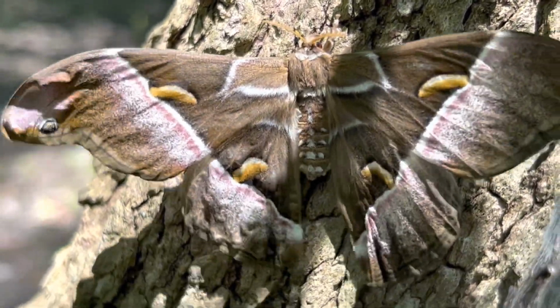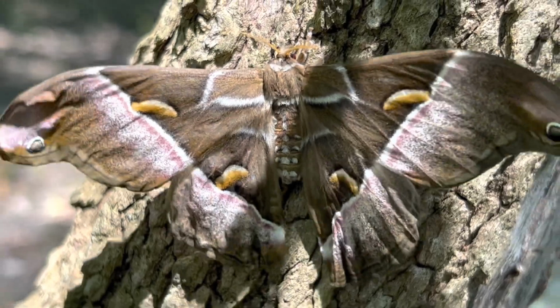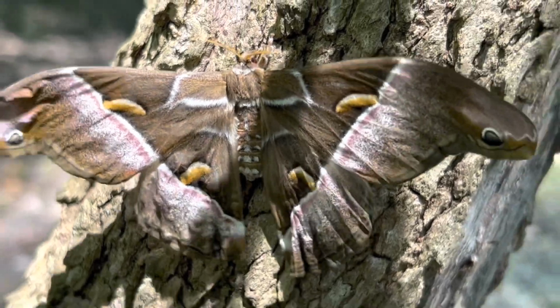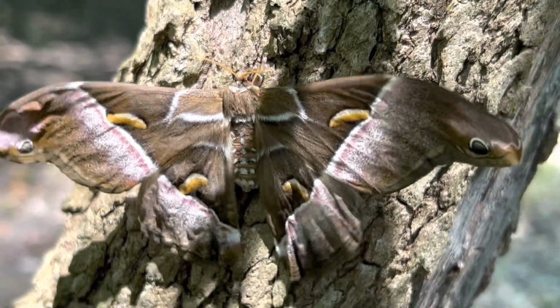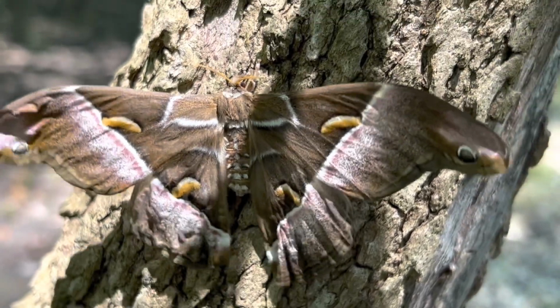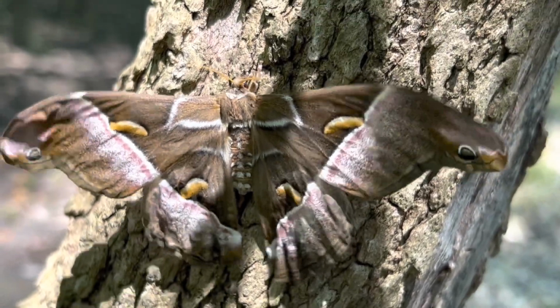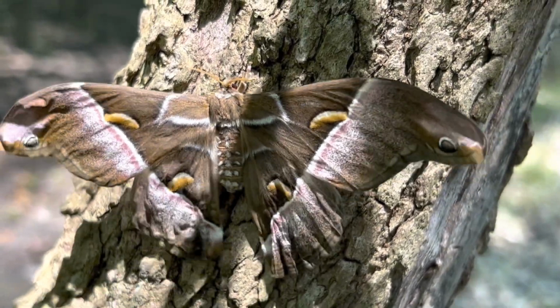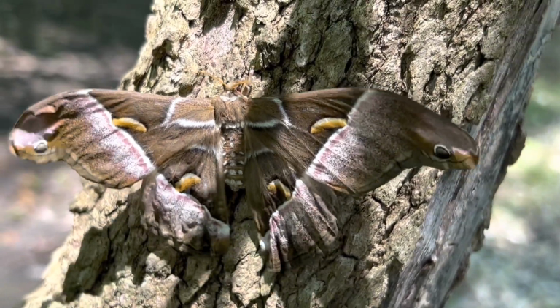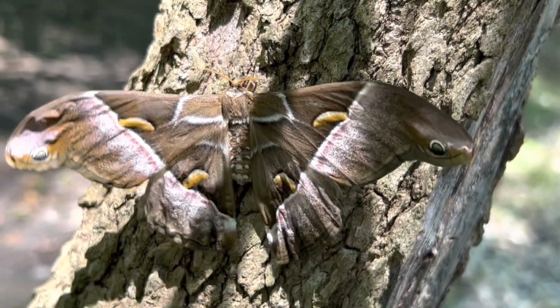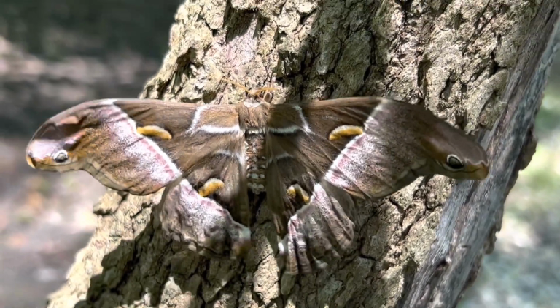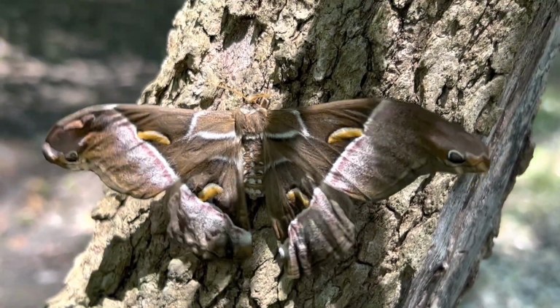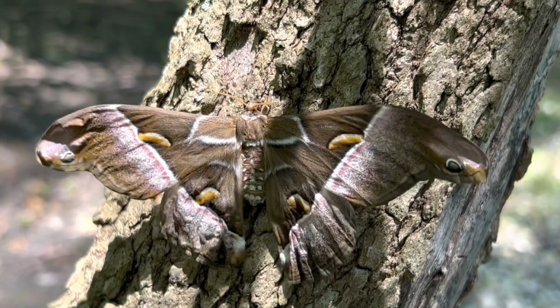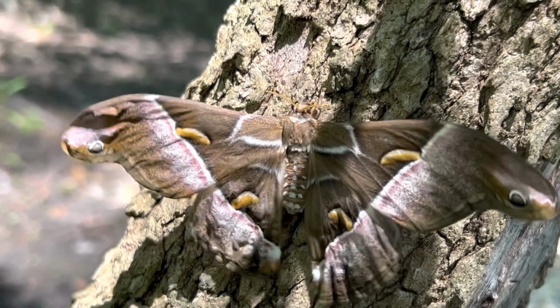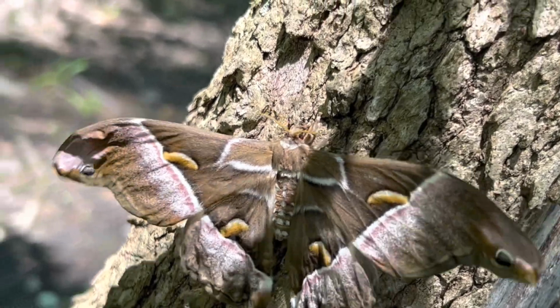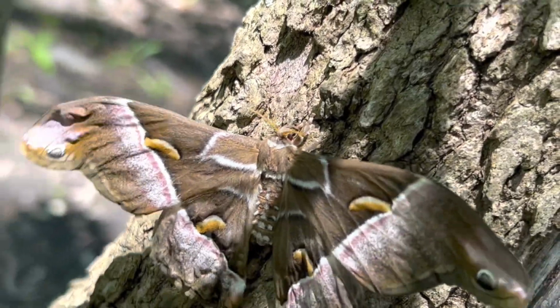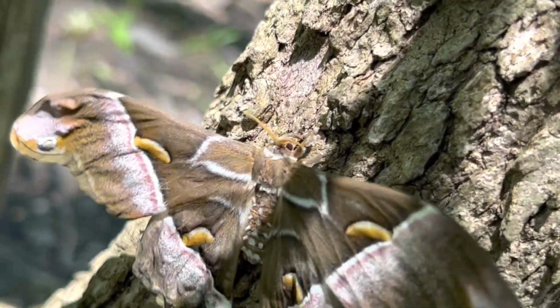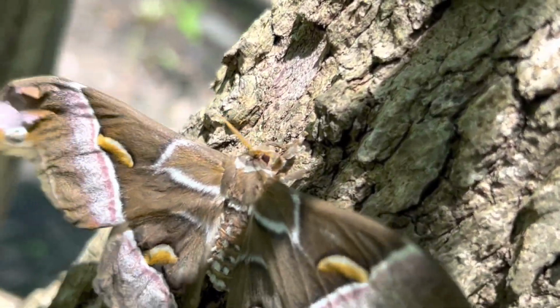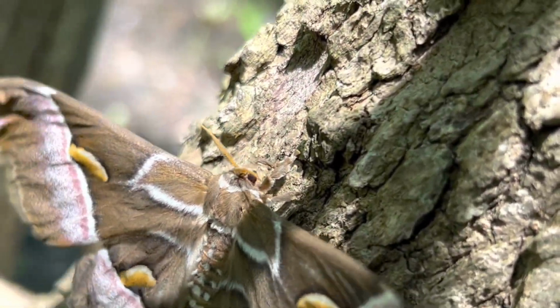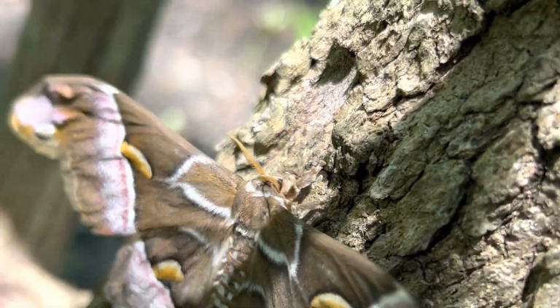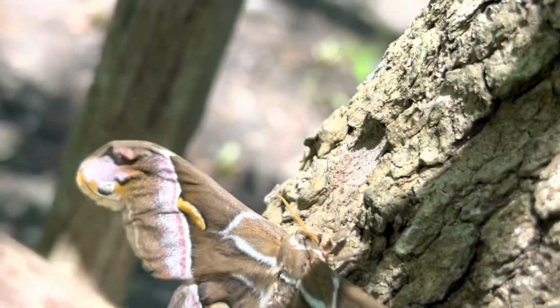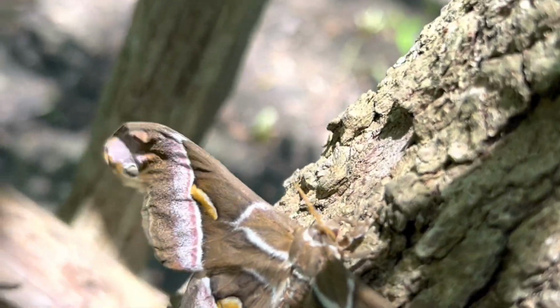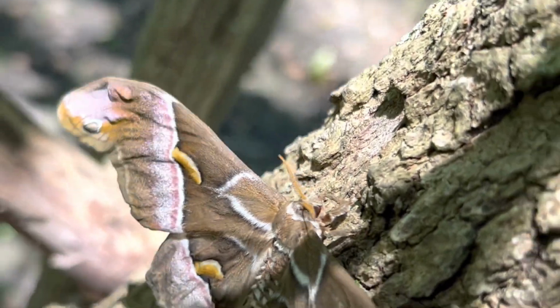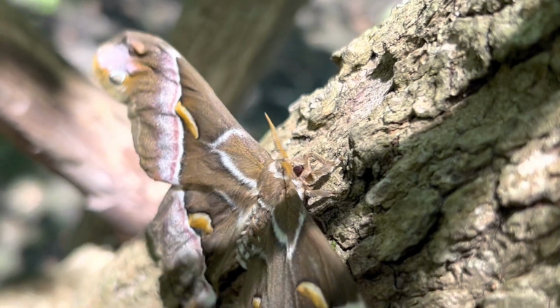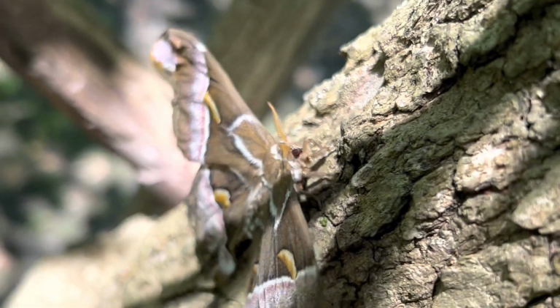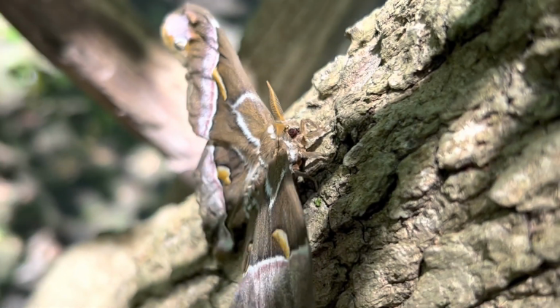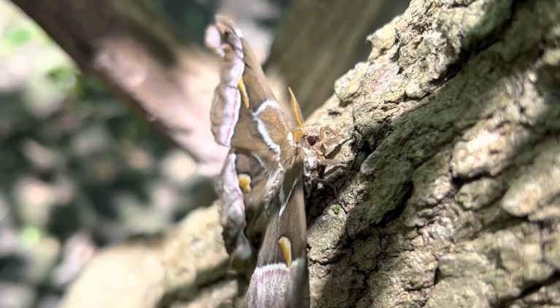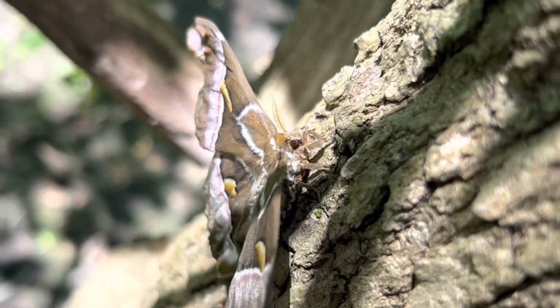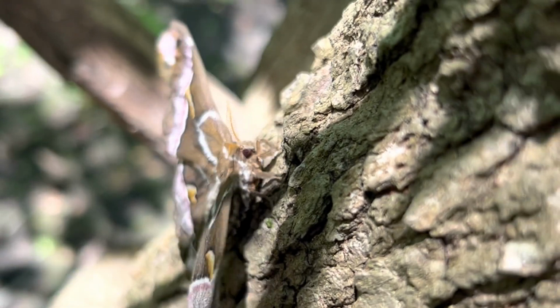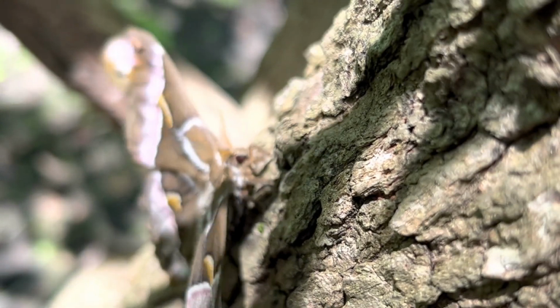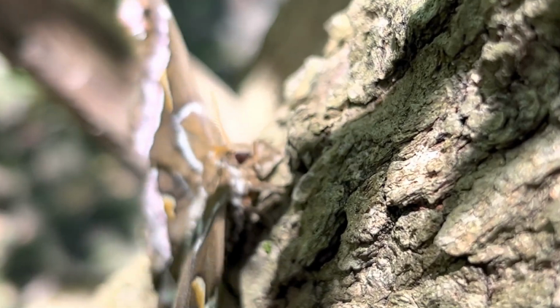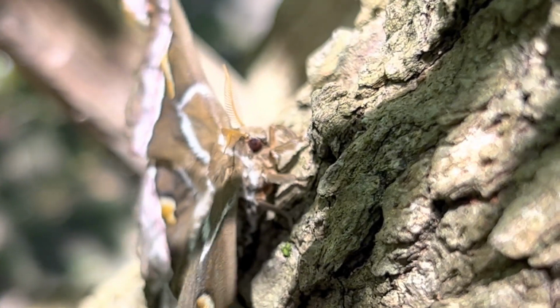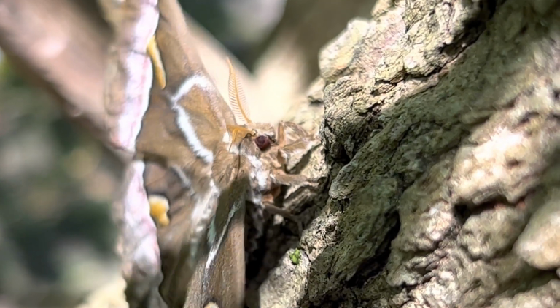This moth is also one of the harder ones to differentiate male from female. There is not a distinct difference in their antennae, like in most silk moths, and you largely have to go on body shape and size. The females are still rounder, but if you only have one, it is hard to tell without comparison.